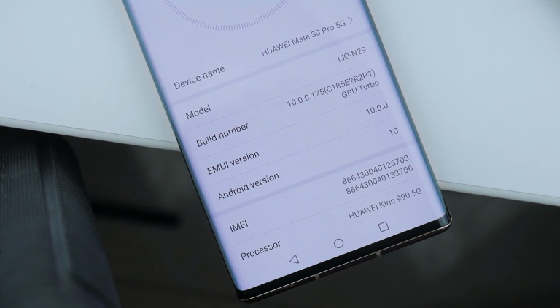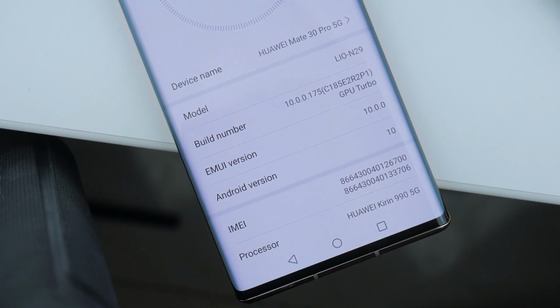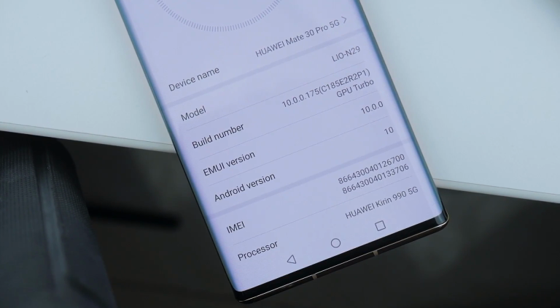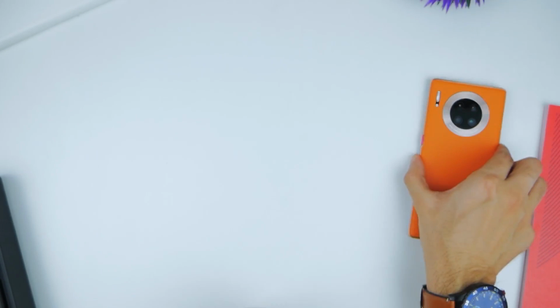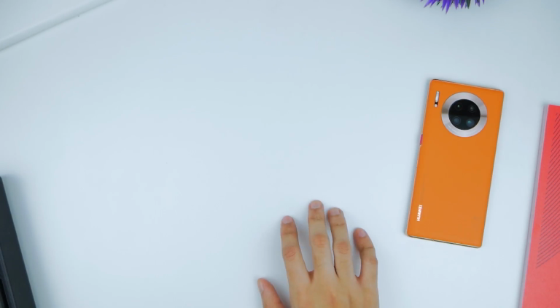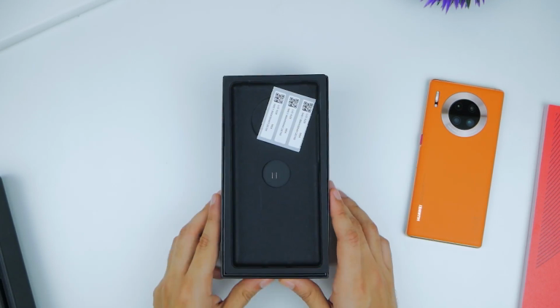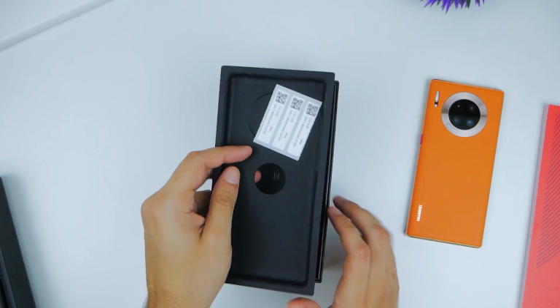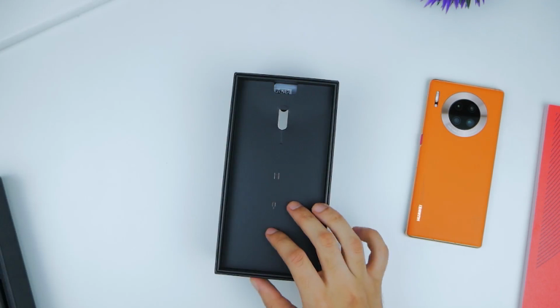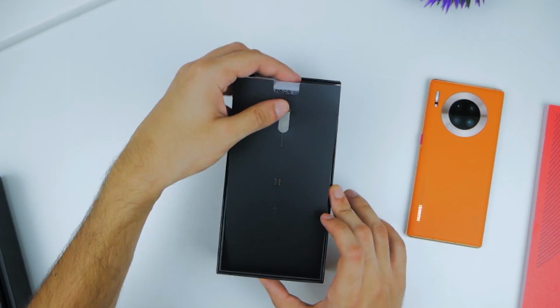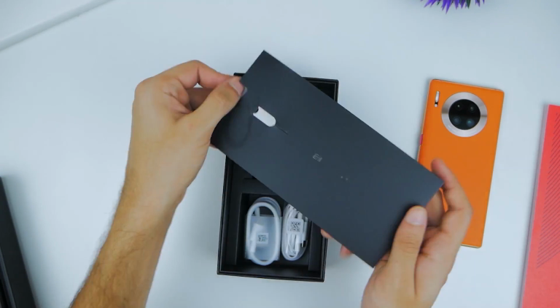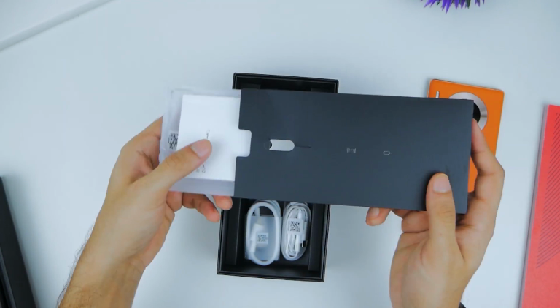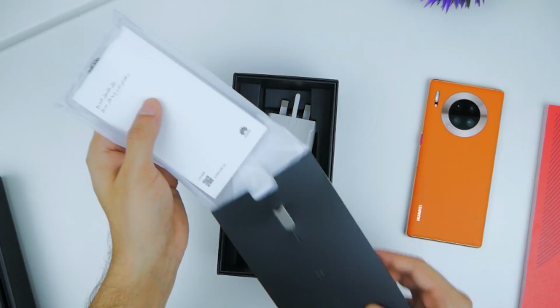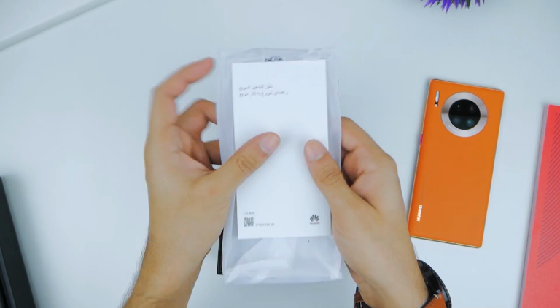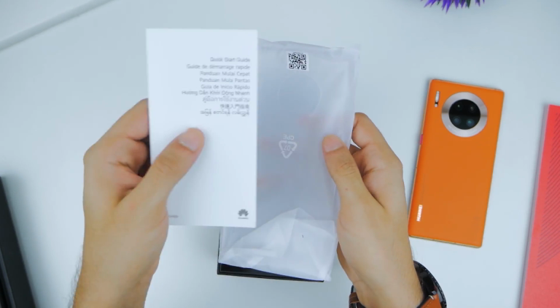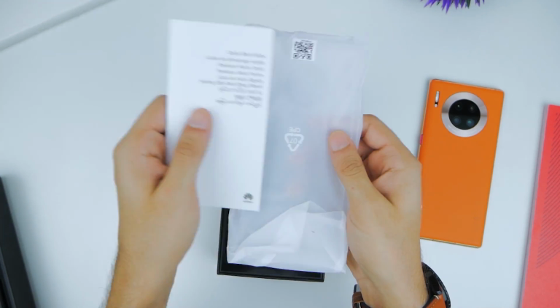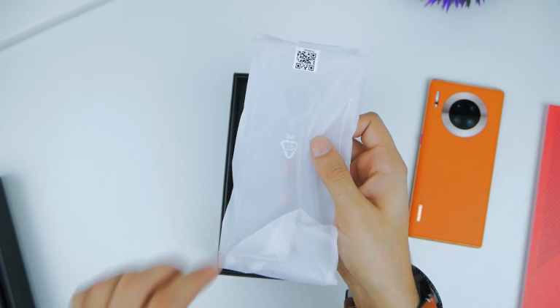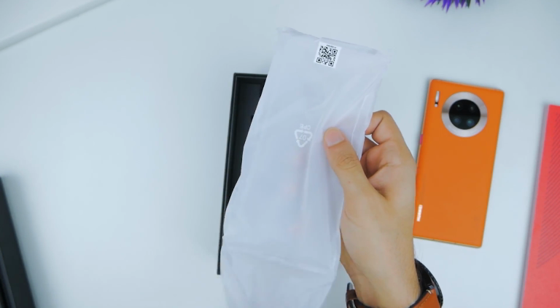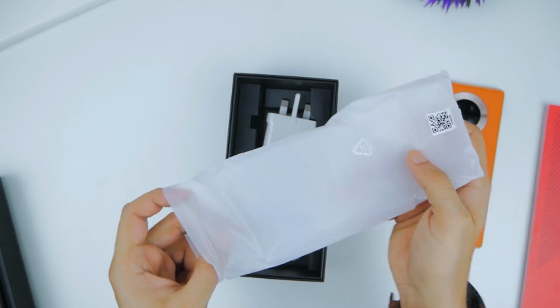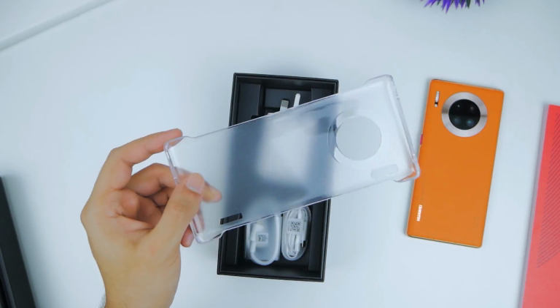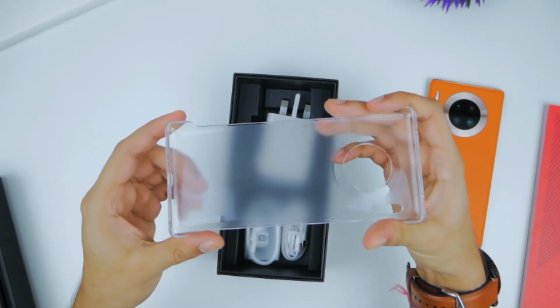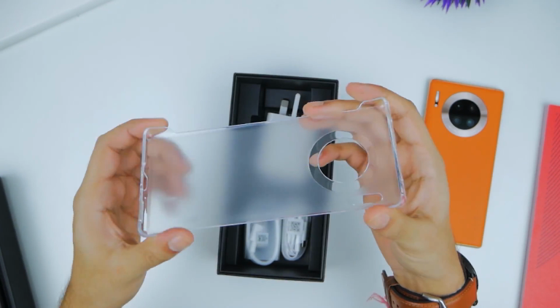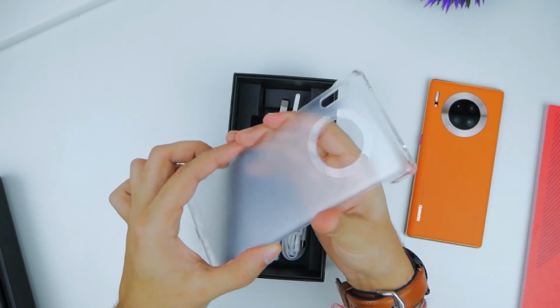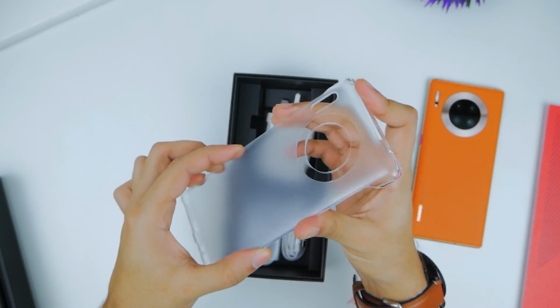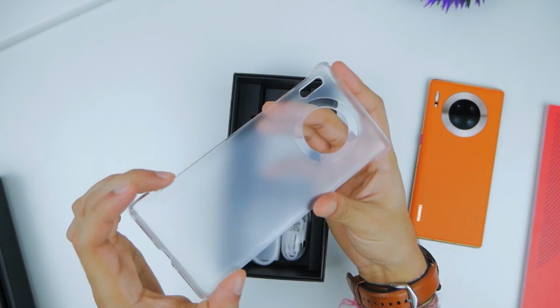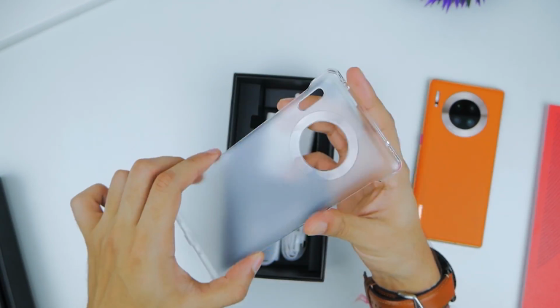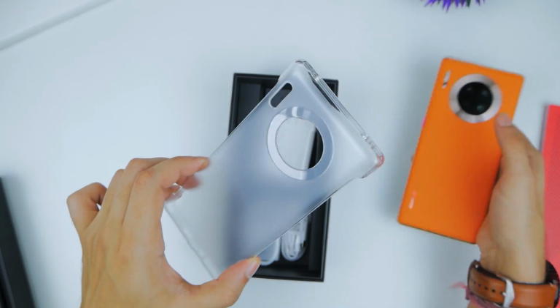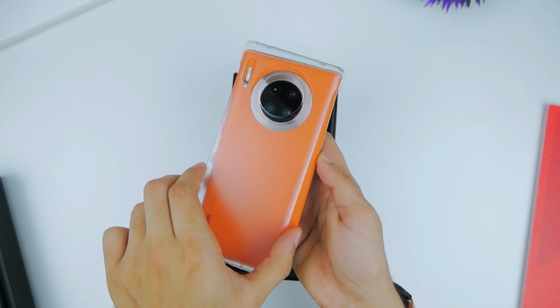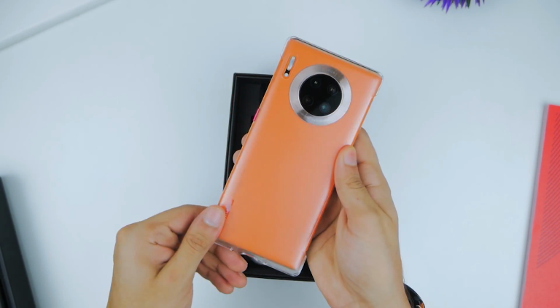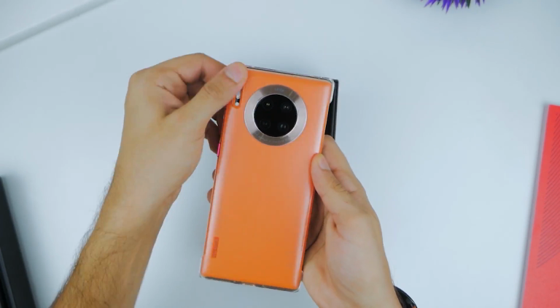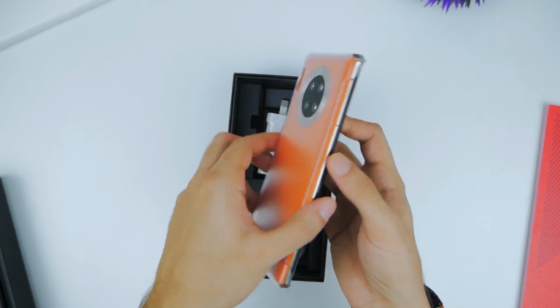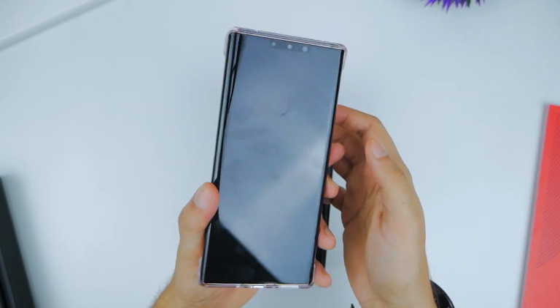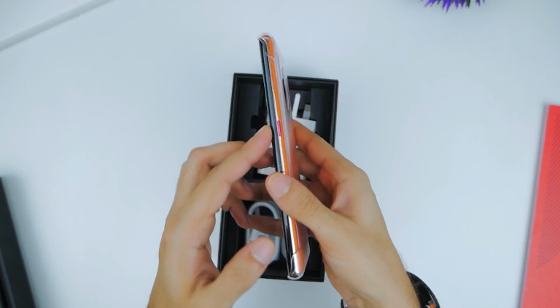In terms of other things in the box, they're exactly as you'd expect, so nothing much to say. We're looking at the SIM tool, a case, the charger, the Type-C USB cable, and the Type-C USB earphones, all of which you find with any Mate 30 Pro.